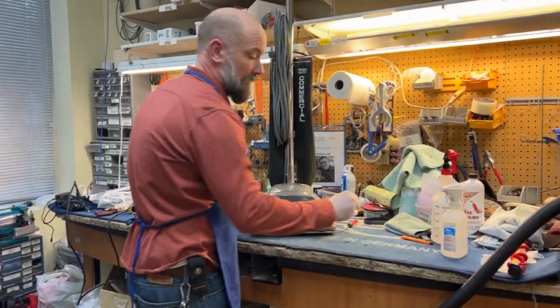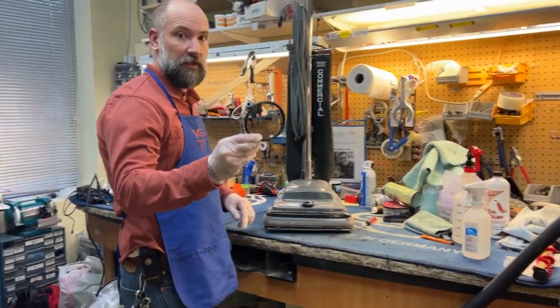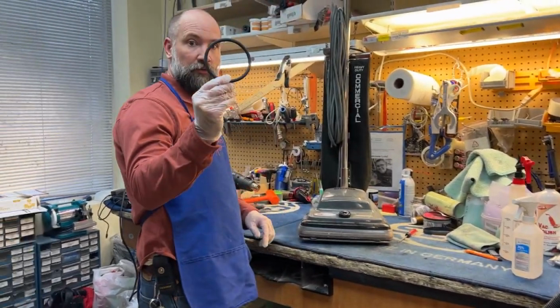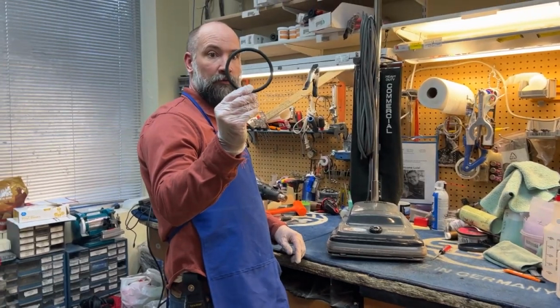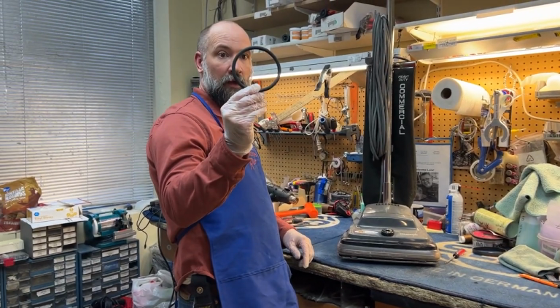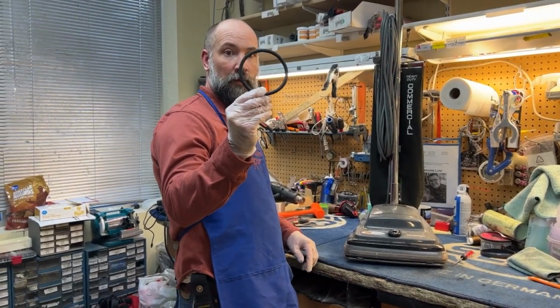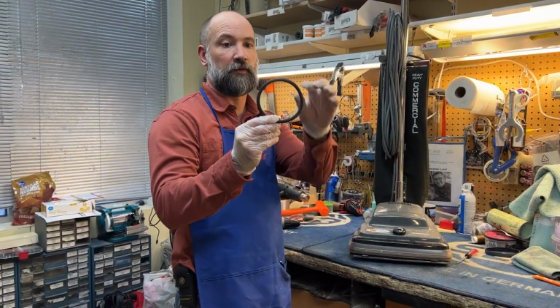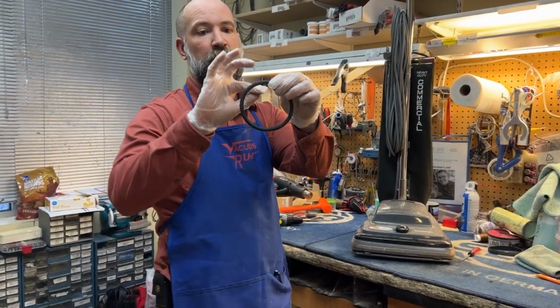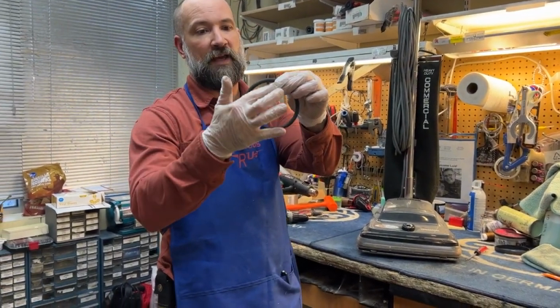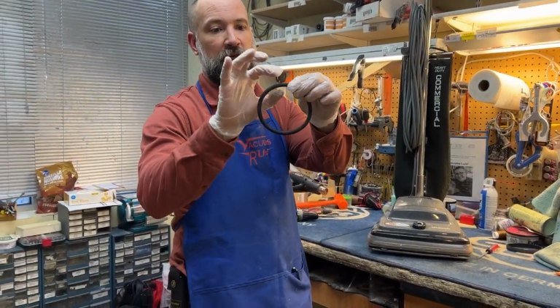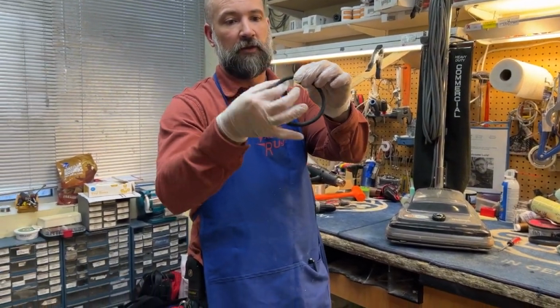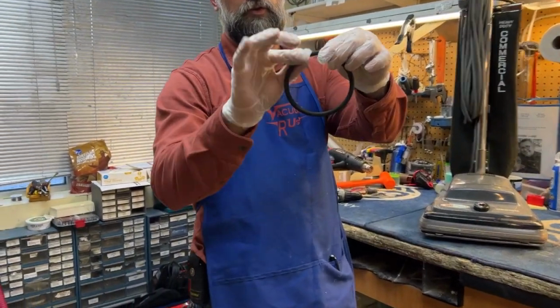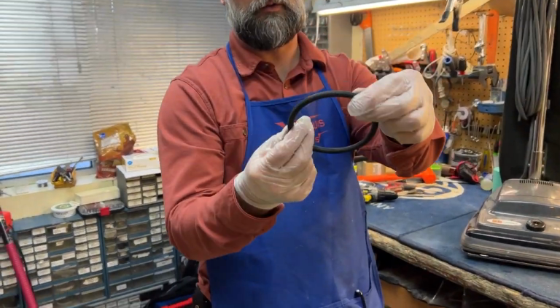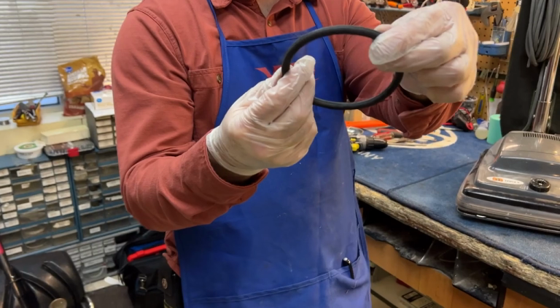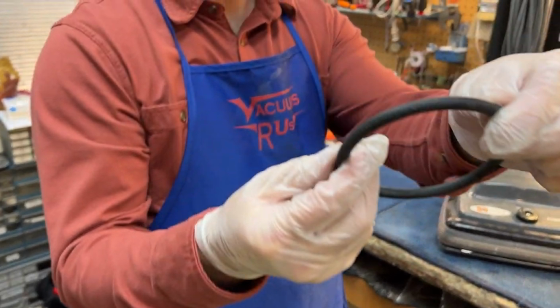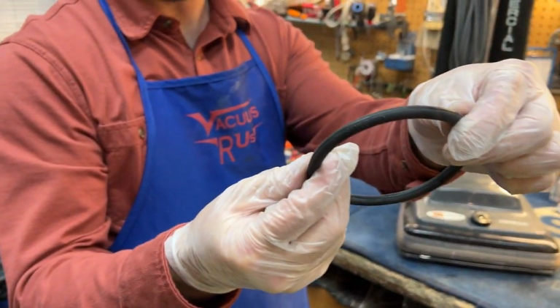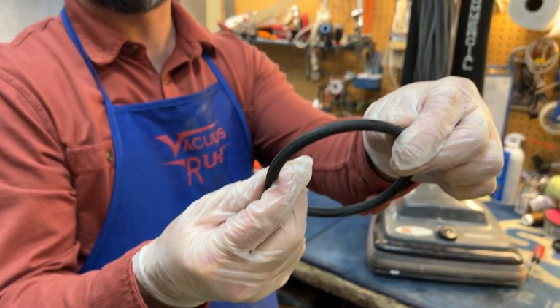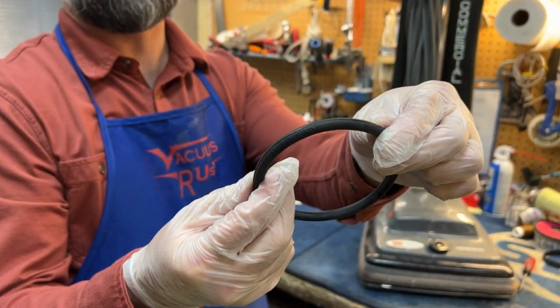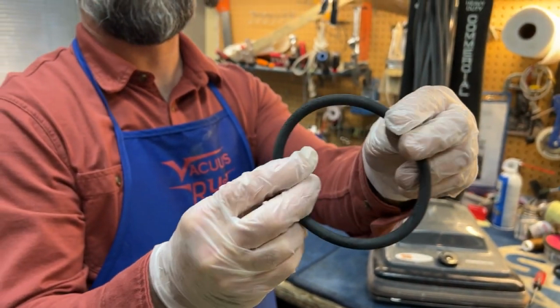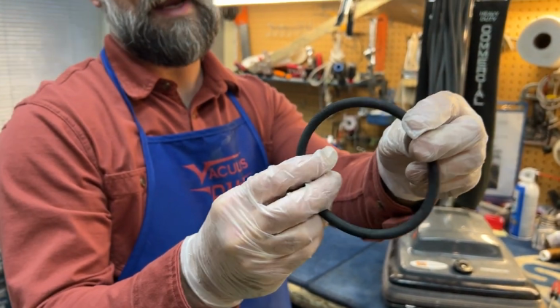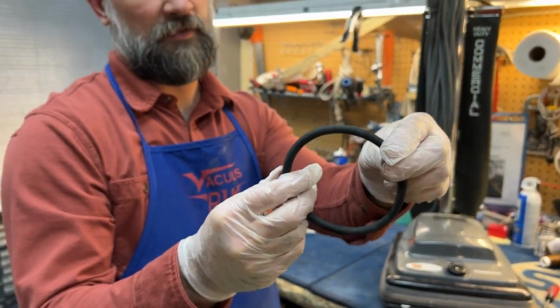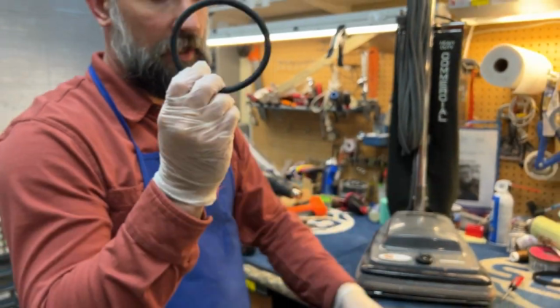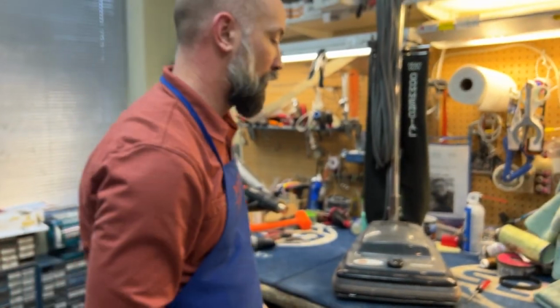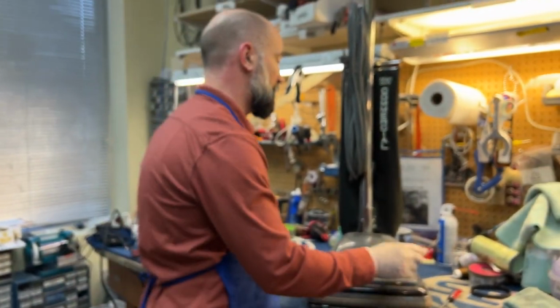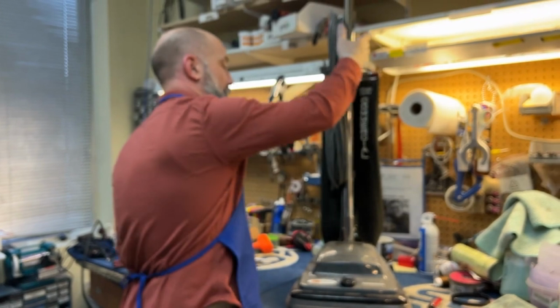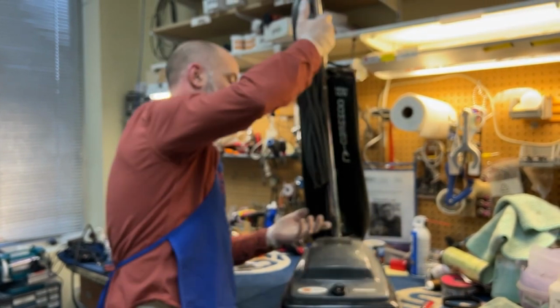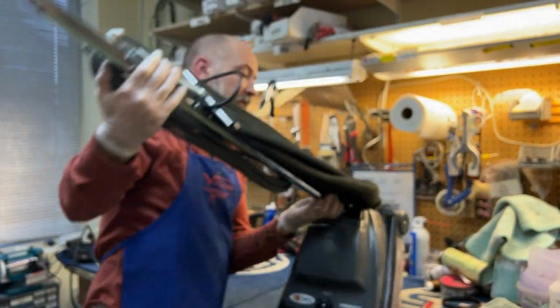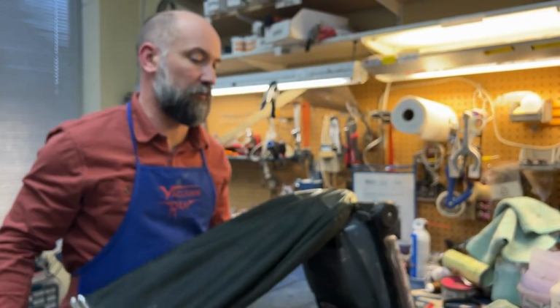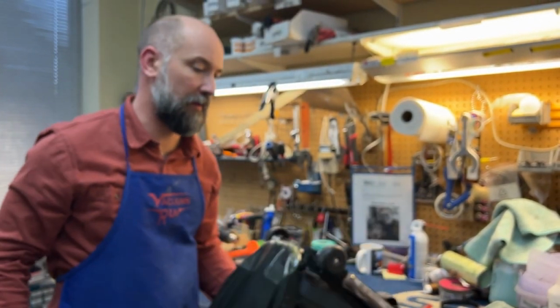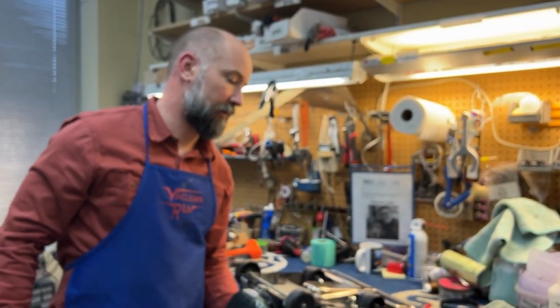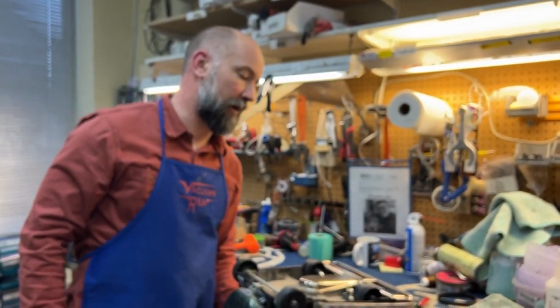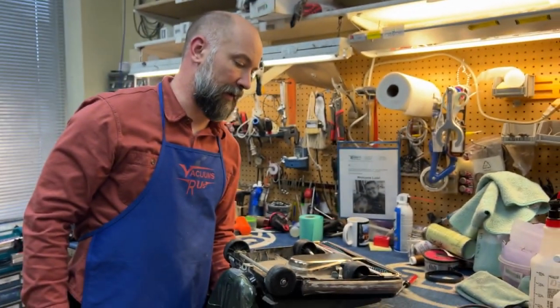They use these round rubber belts — the belt is circular — and boy, they burn through belts like crazy. So it's important that if you own one of these vacuums, you know how to do a belt on it.